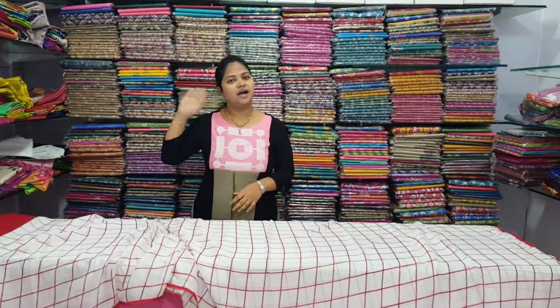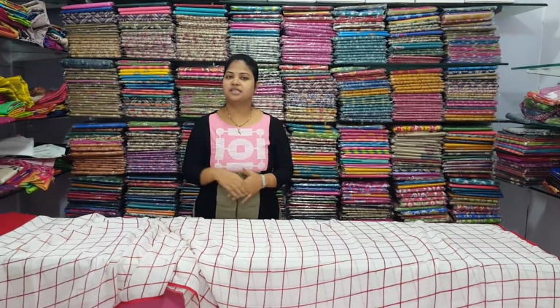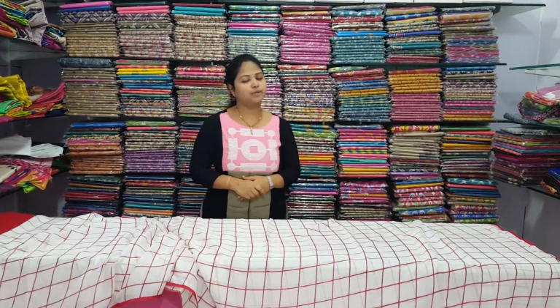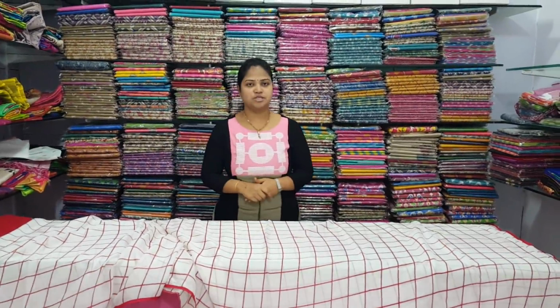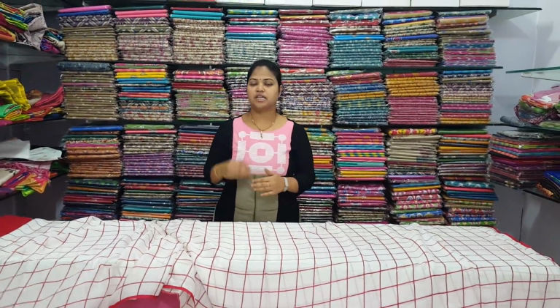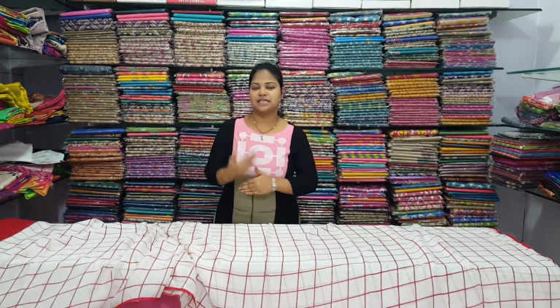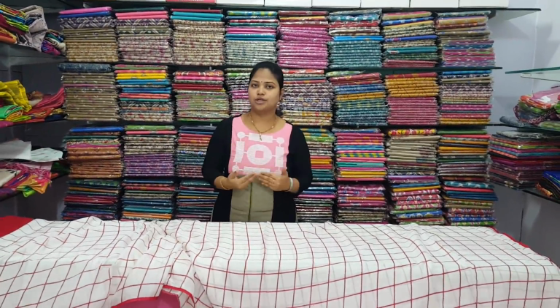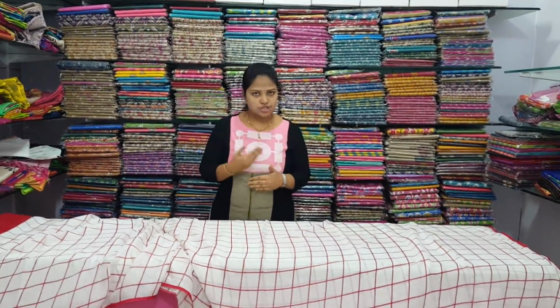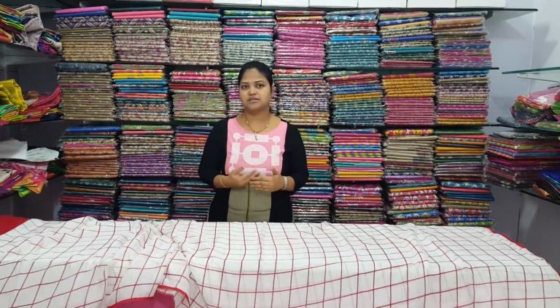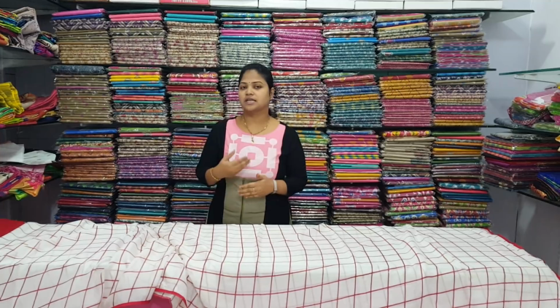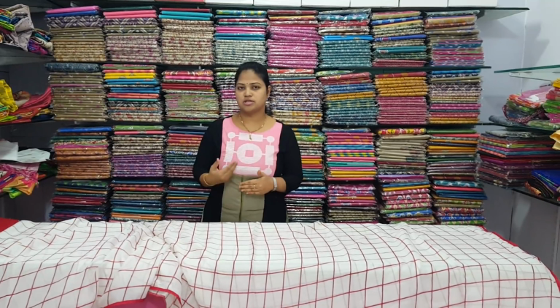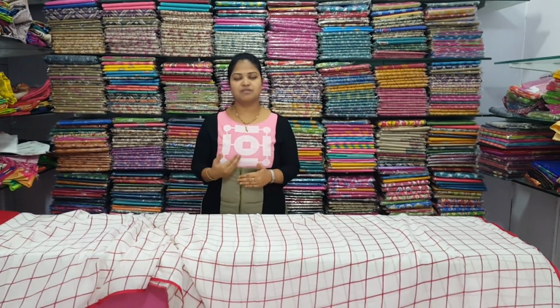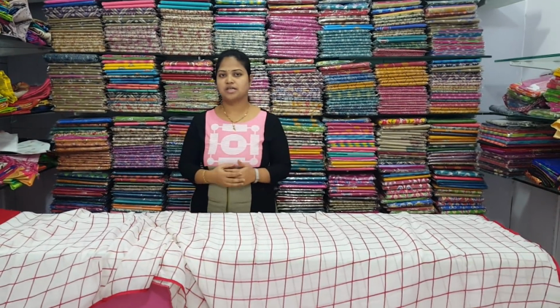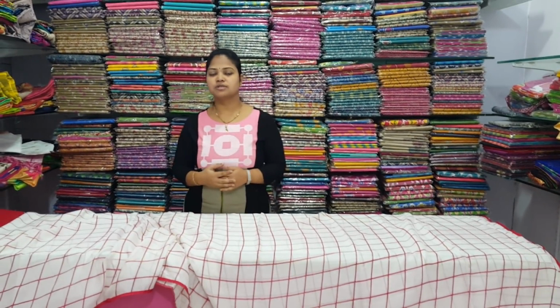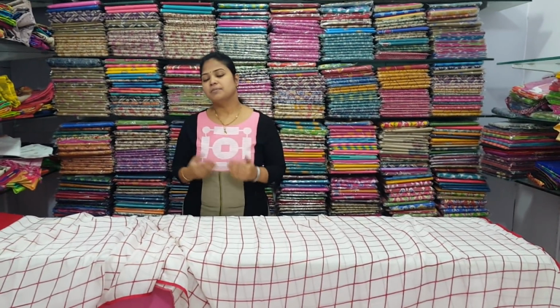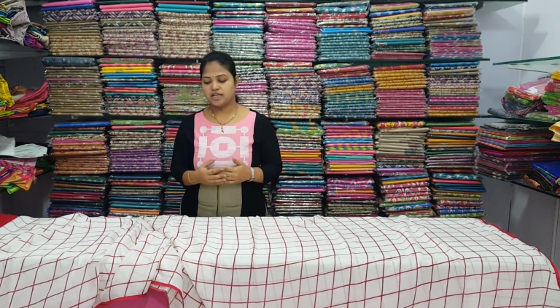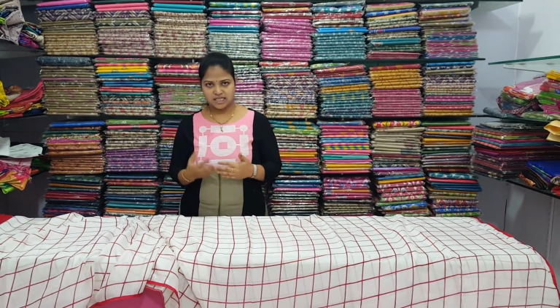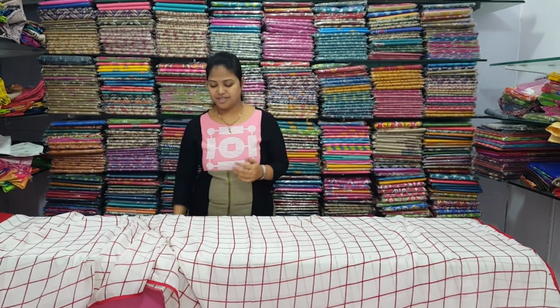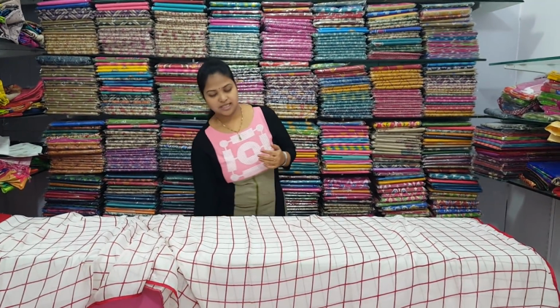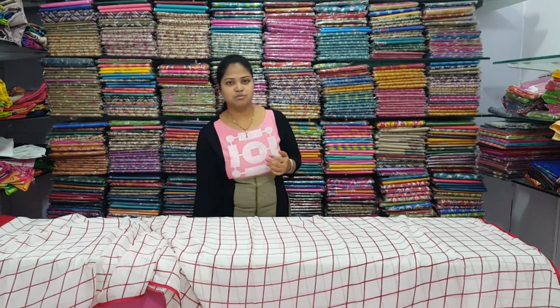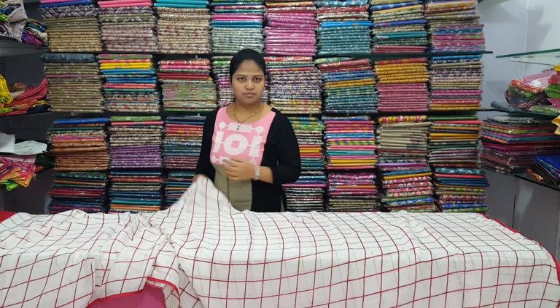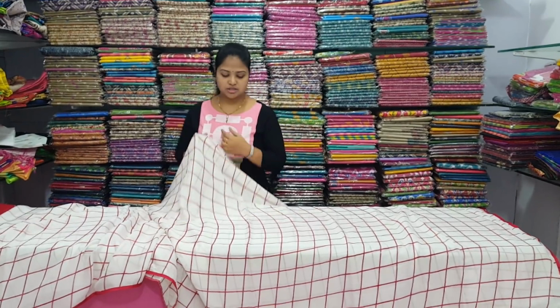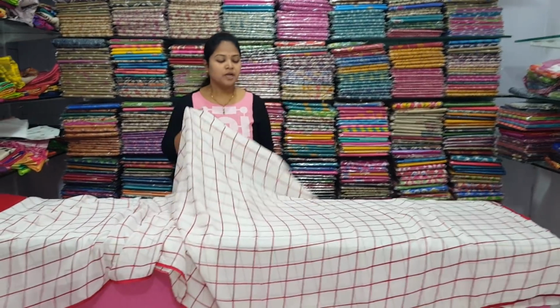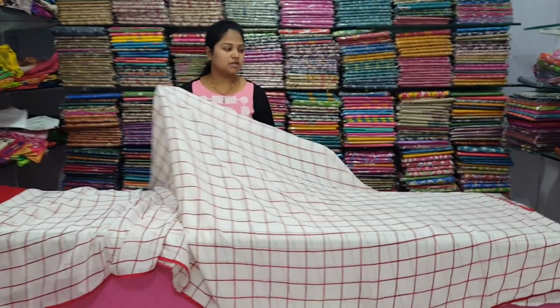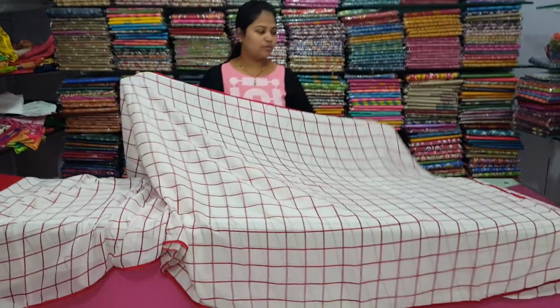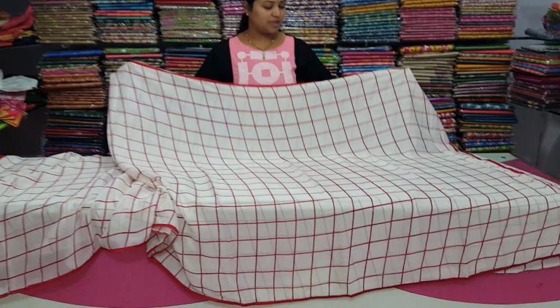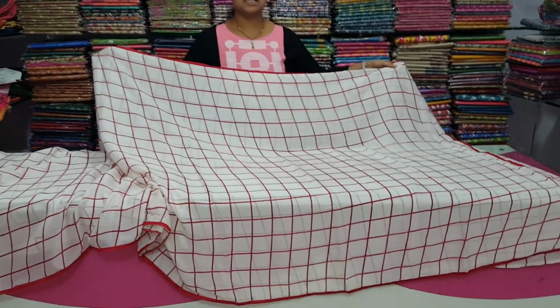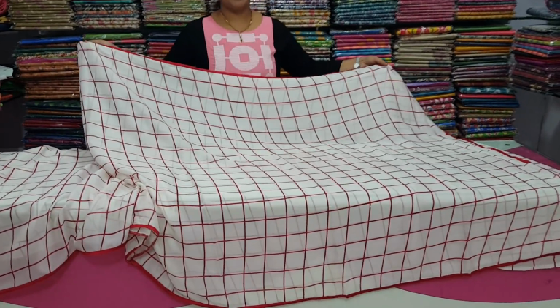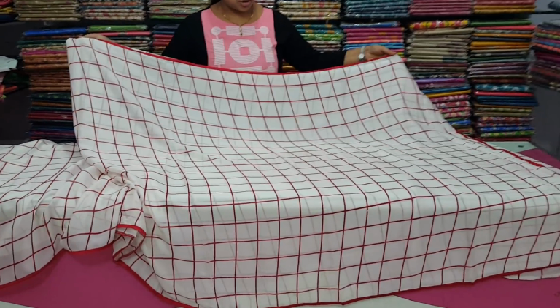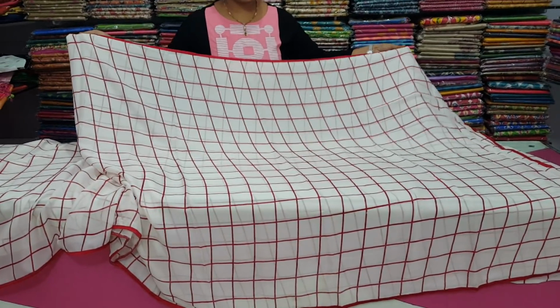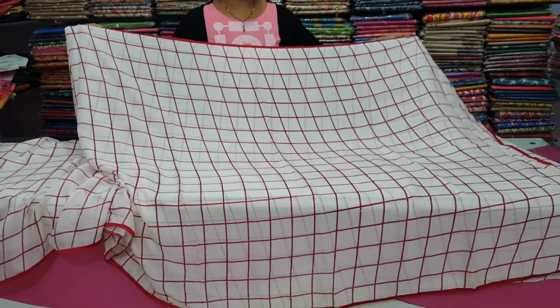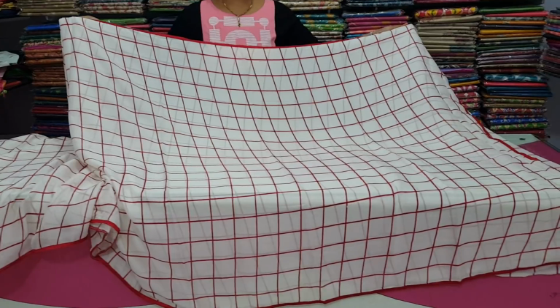Hi viewers! I am wearing a party wear style blouse. We will have a cream color combination. I will use a red color combination with raw silk border on three sides.